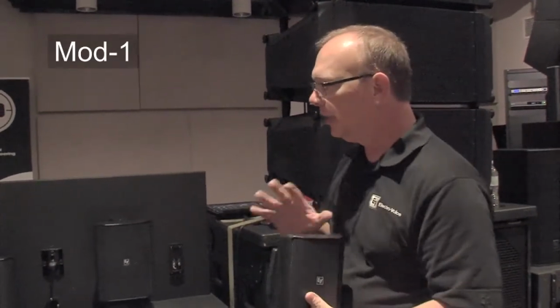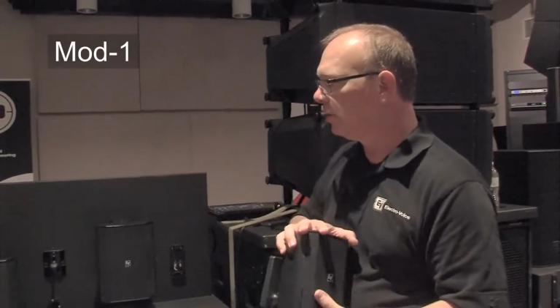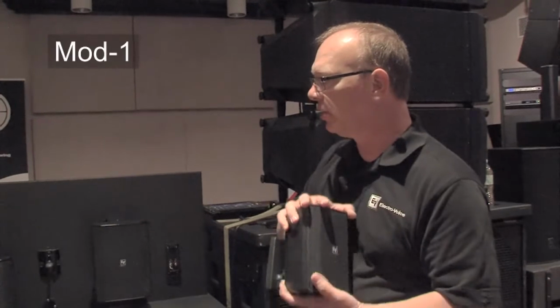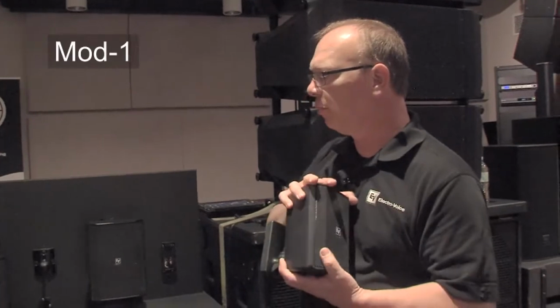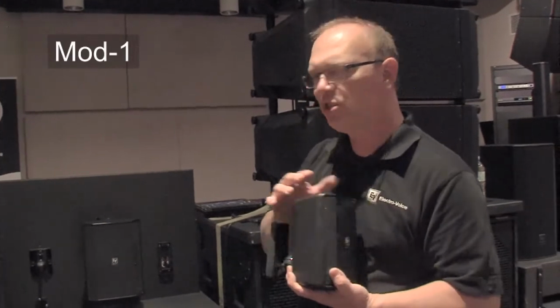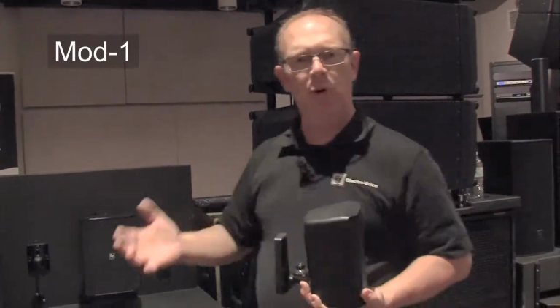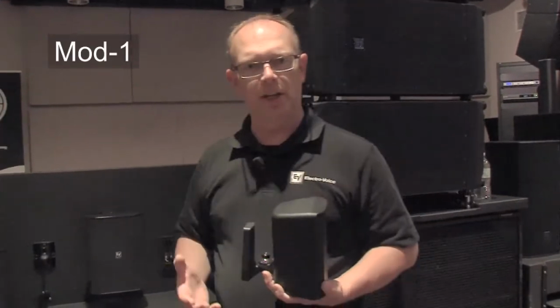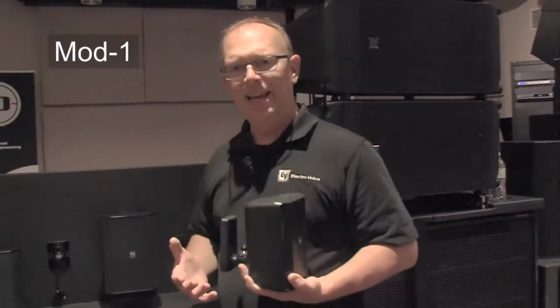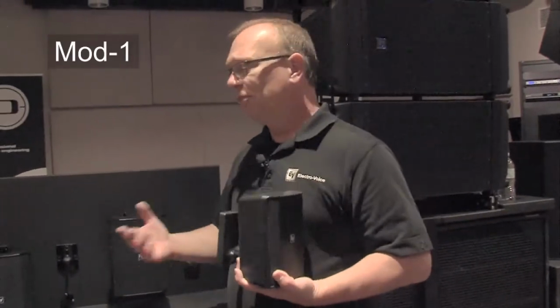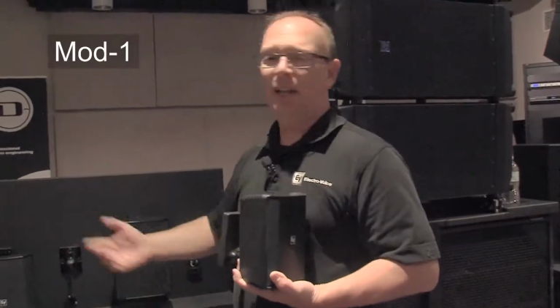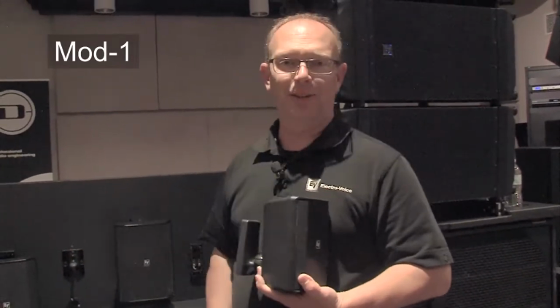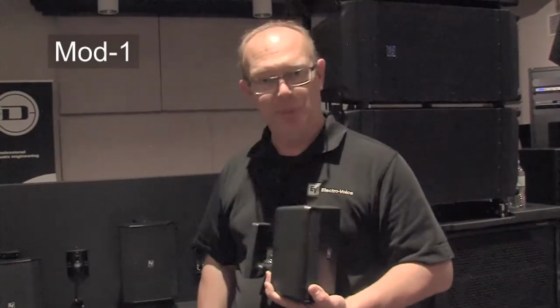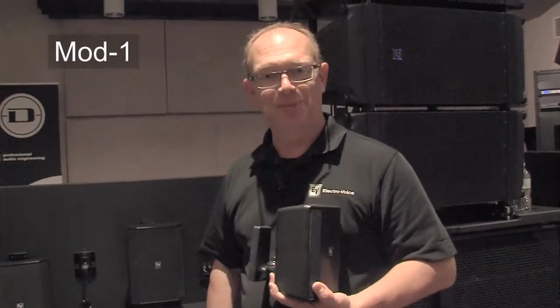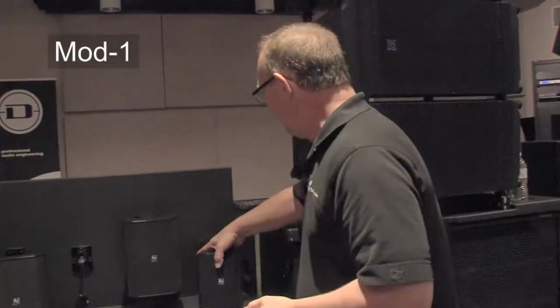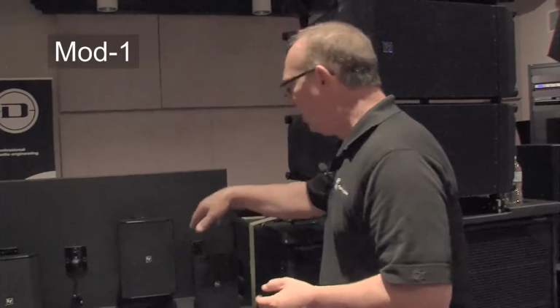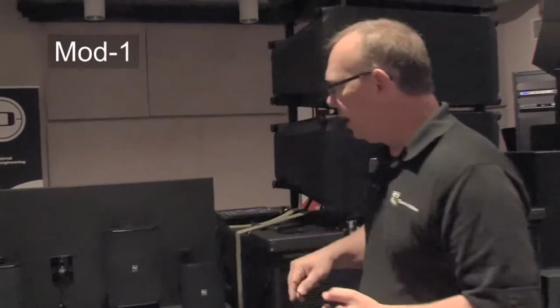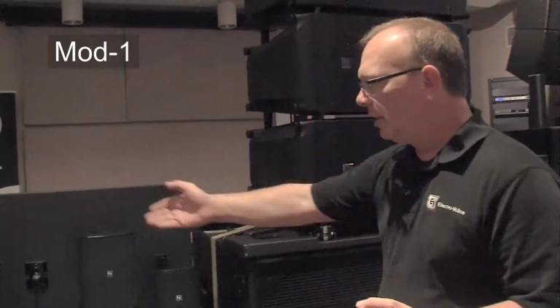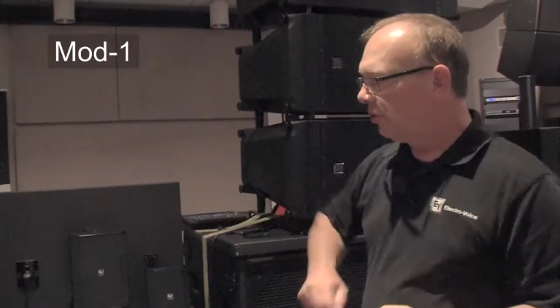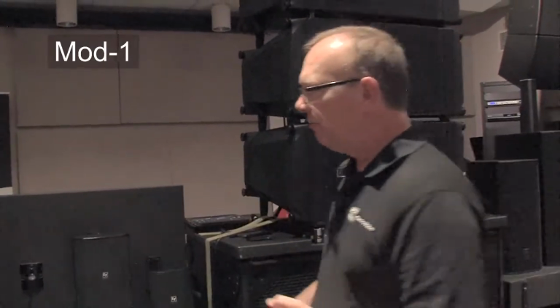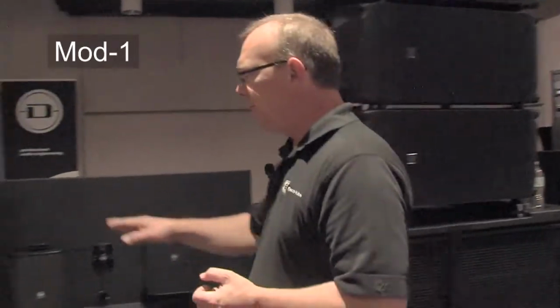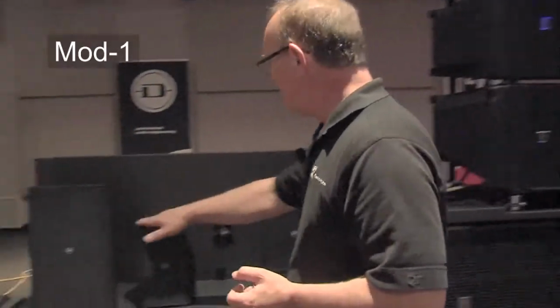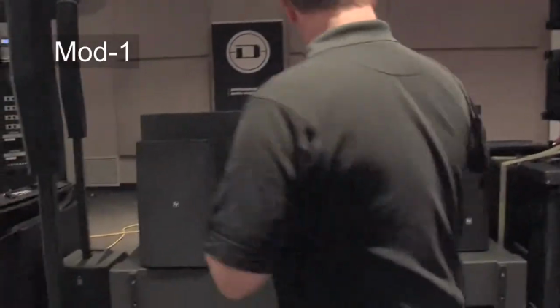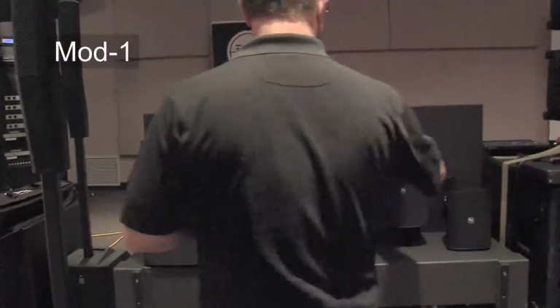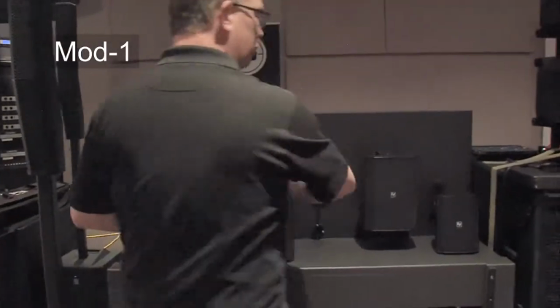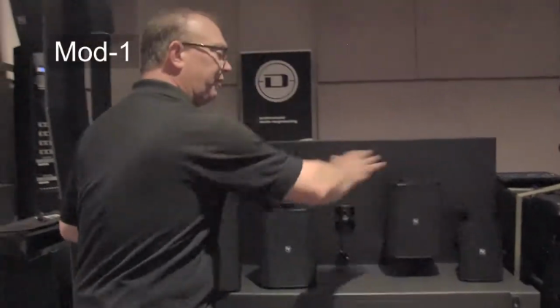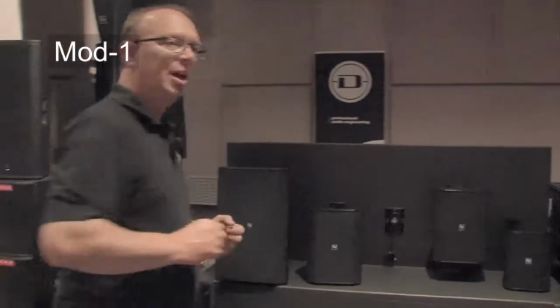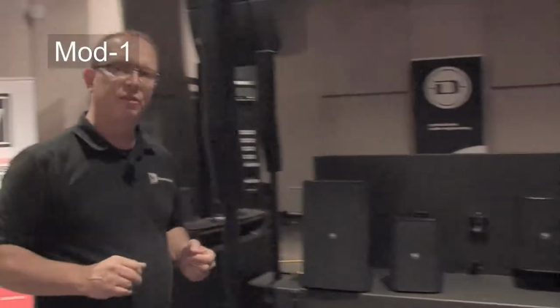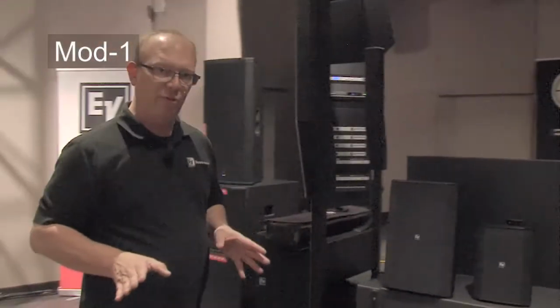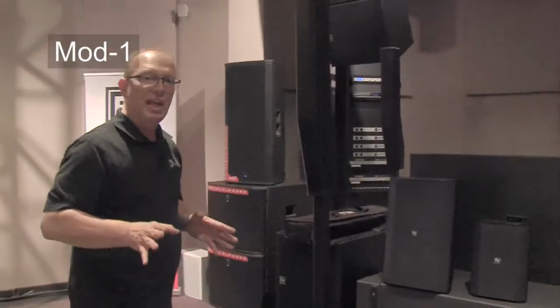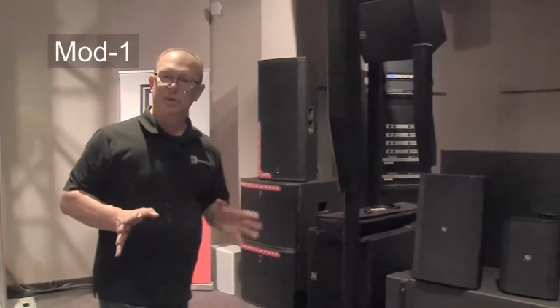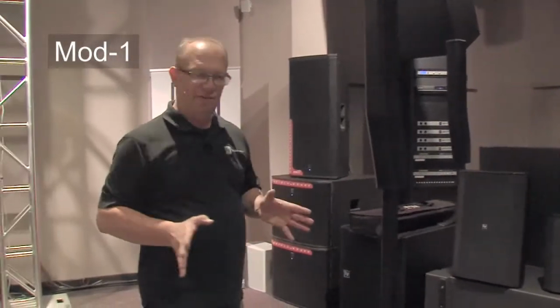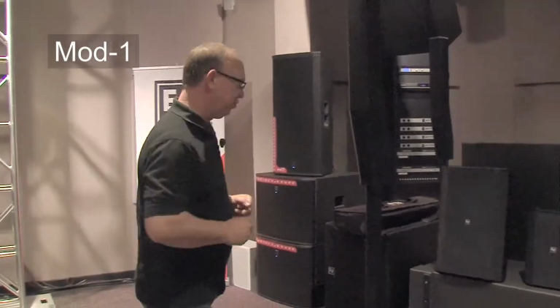These are very easy, very compact, elegant looking speakers that can go pretty much anywhere you want, and if you don't like the color, they're paintable. I'm going to turn on the five inch version and switch back and forth between the five inch IP54 version and the IP65 version.